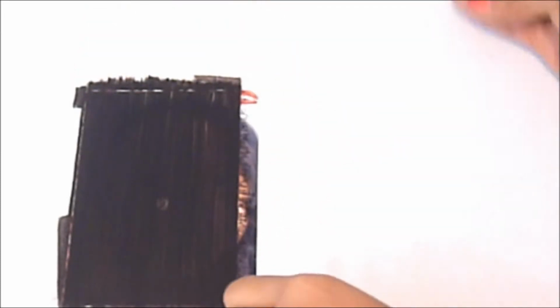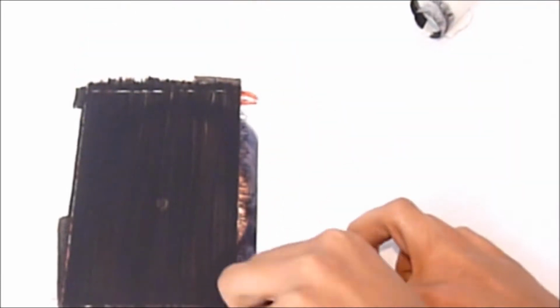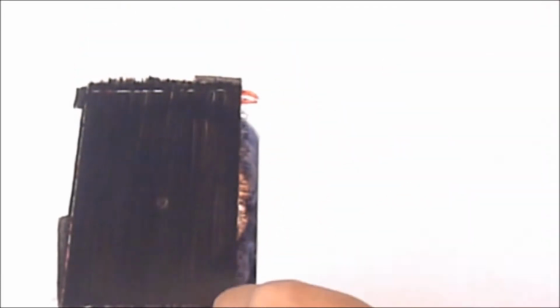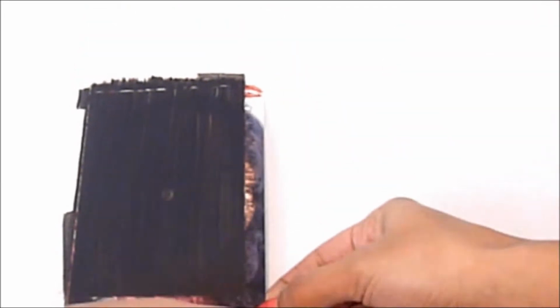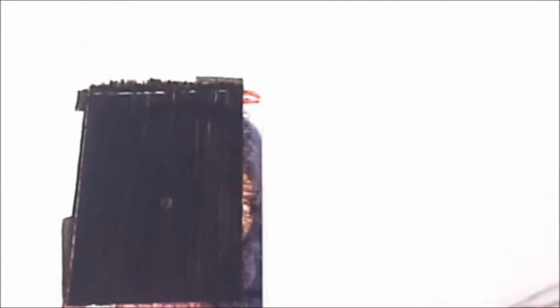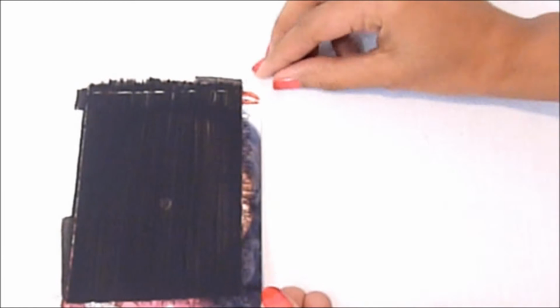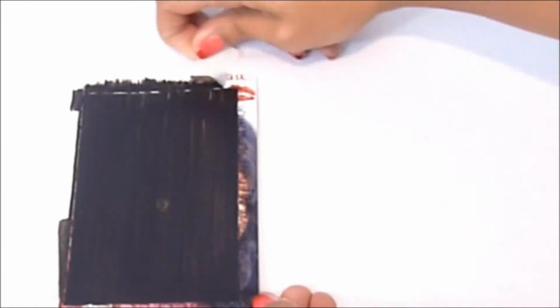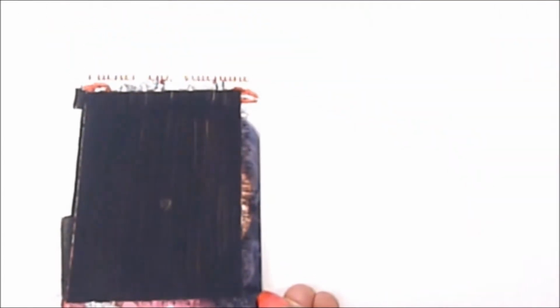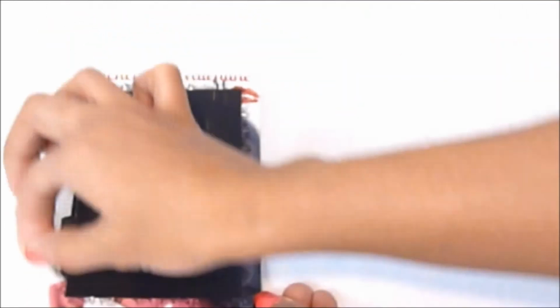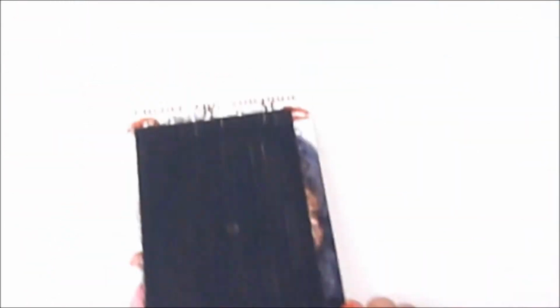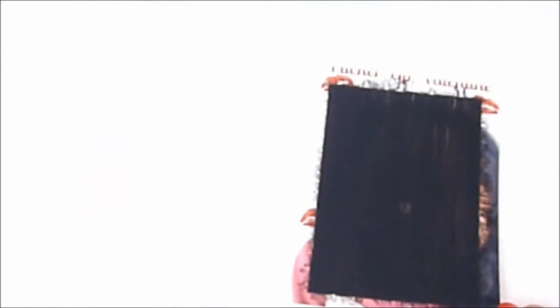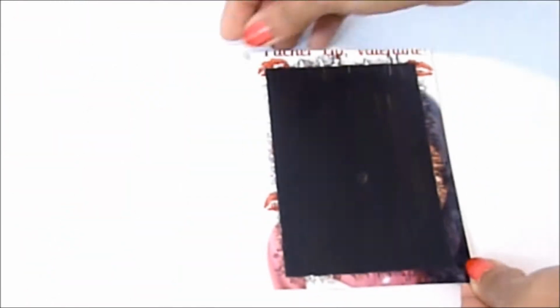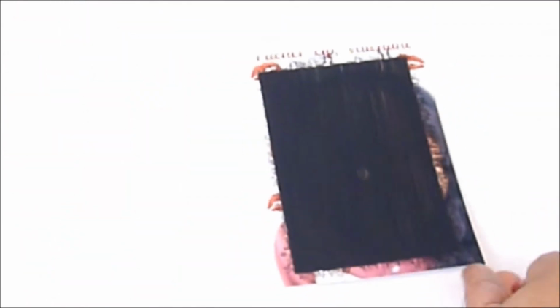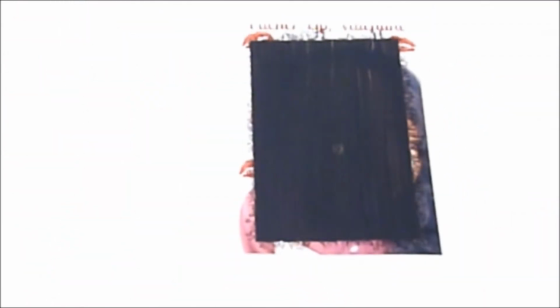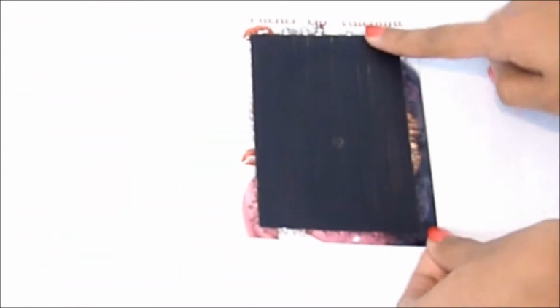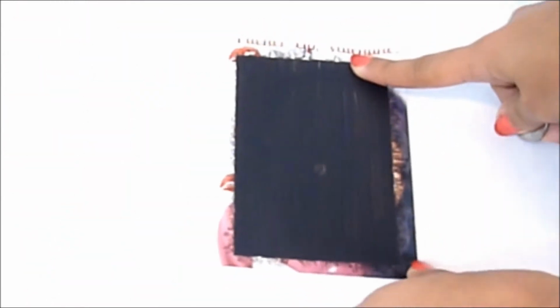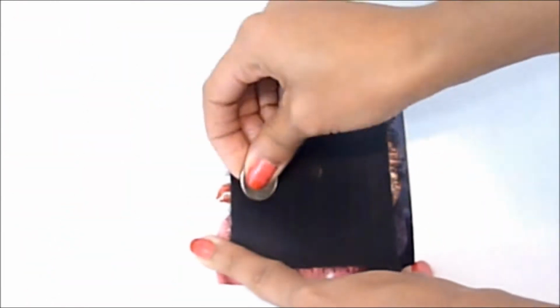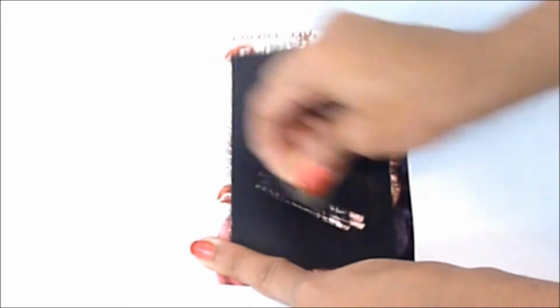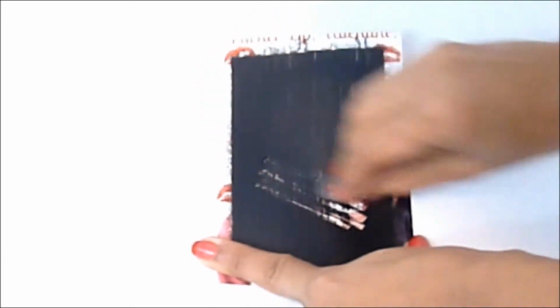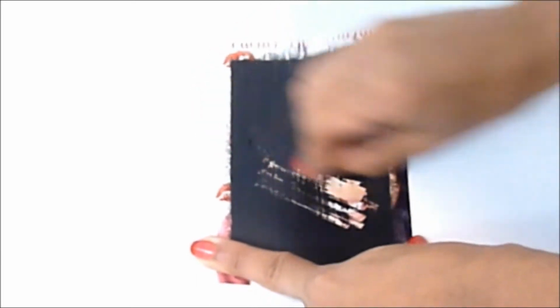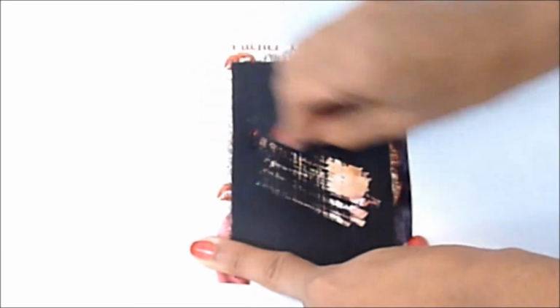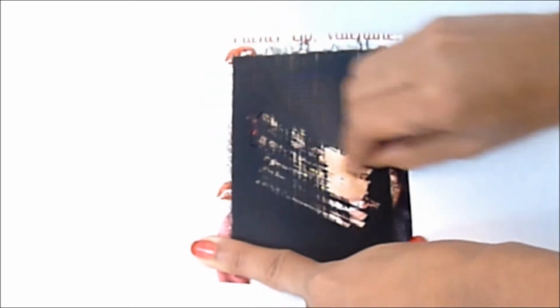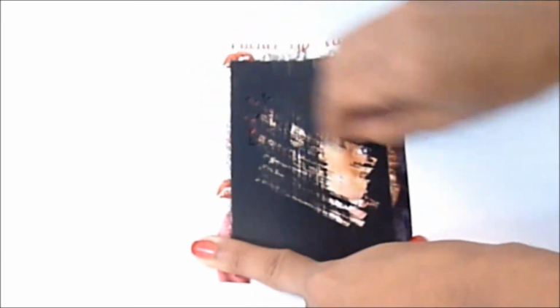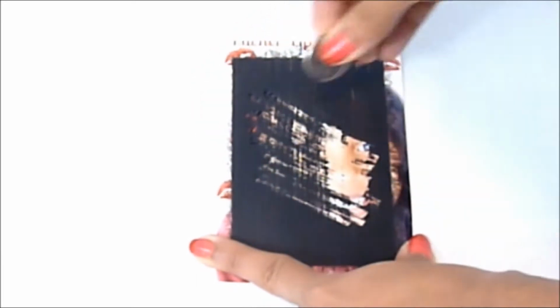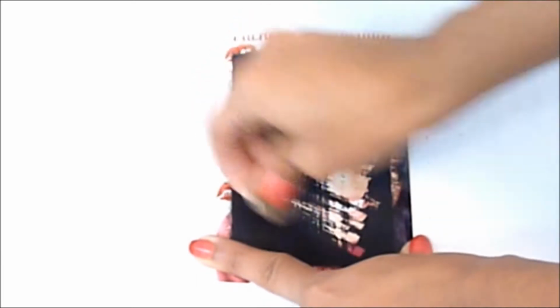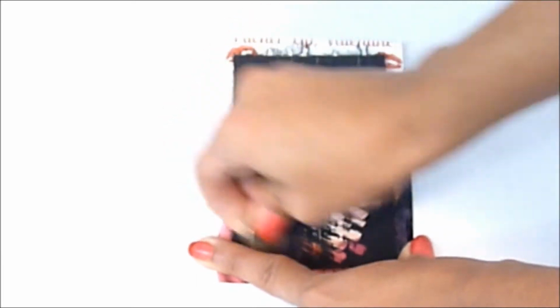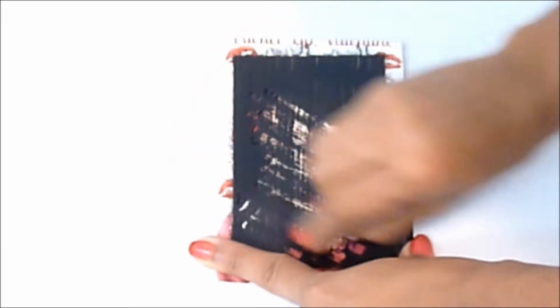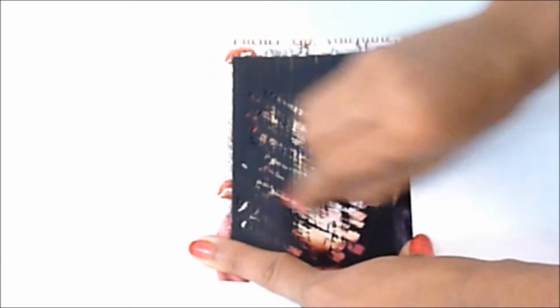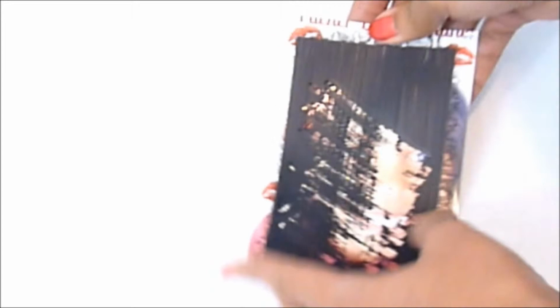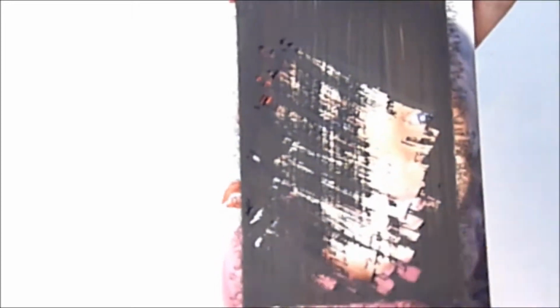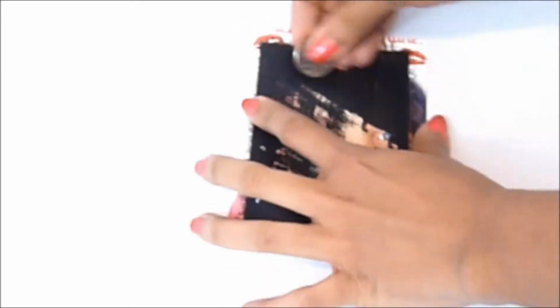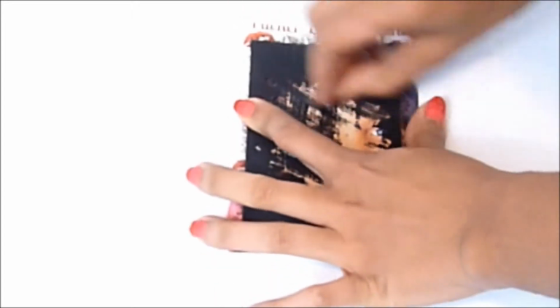Now once it's completely dry, you're gonna go ahead and take off your tape, and with a coin you can go ahead and start scratching it on and off. Of course if you're gonna give this to someone, you're gonna leave it blank and let them scratch it off themselves.